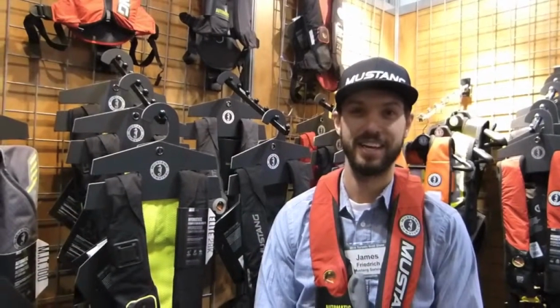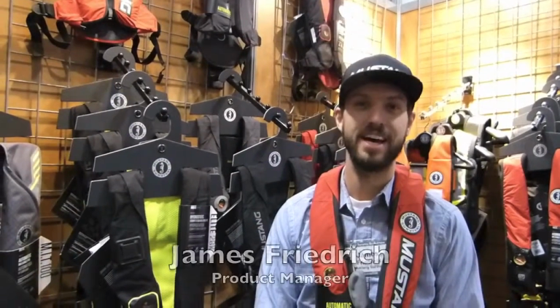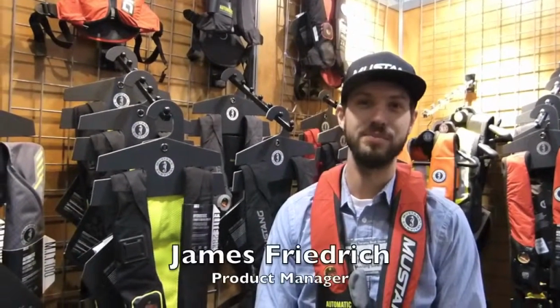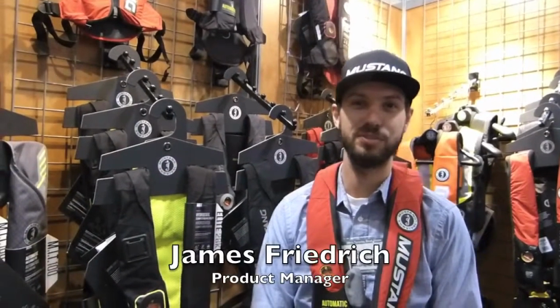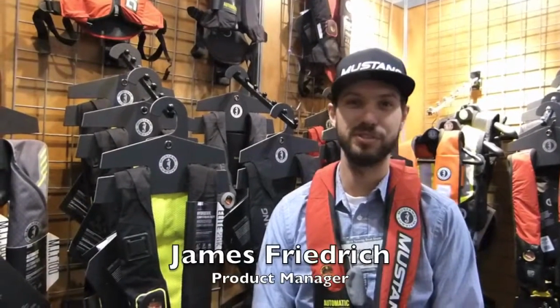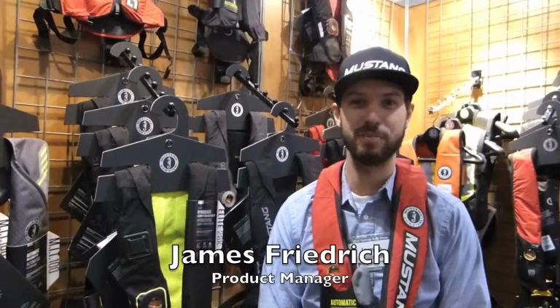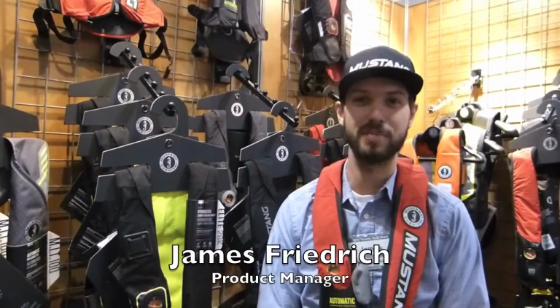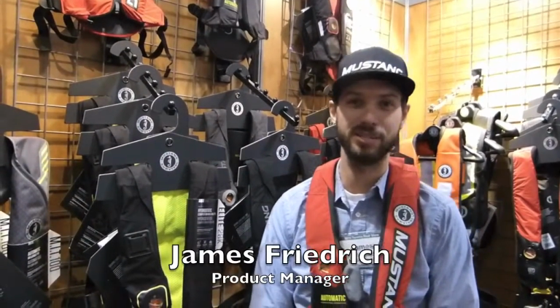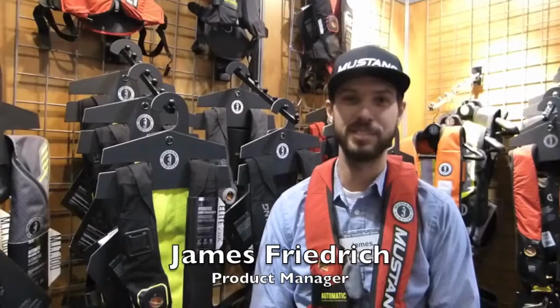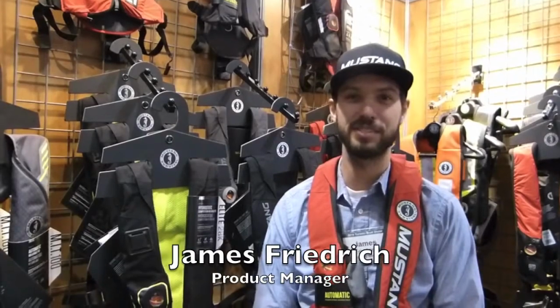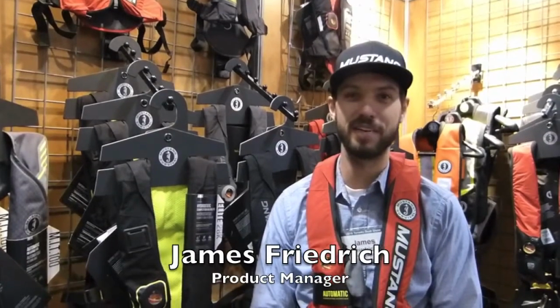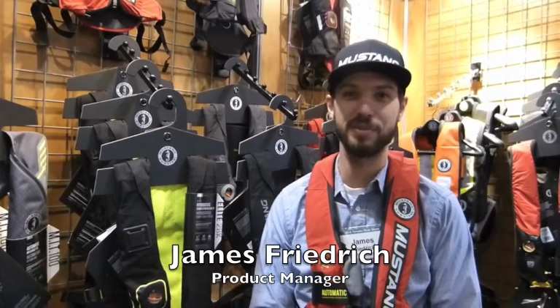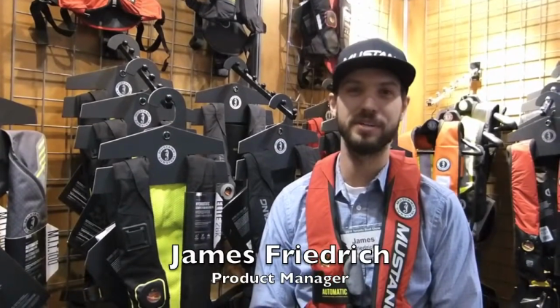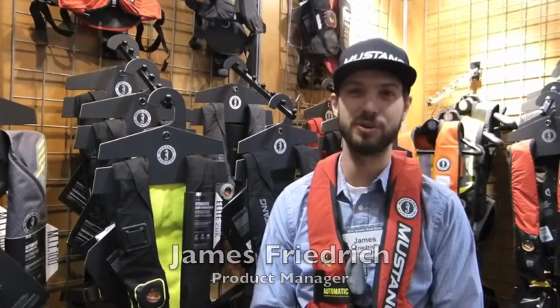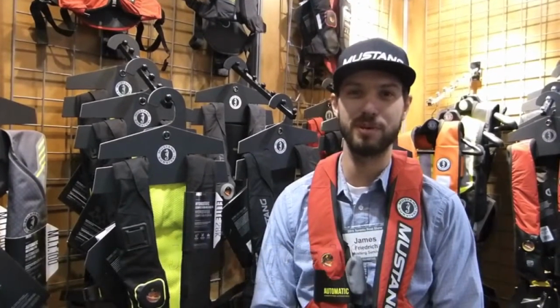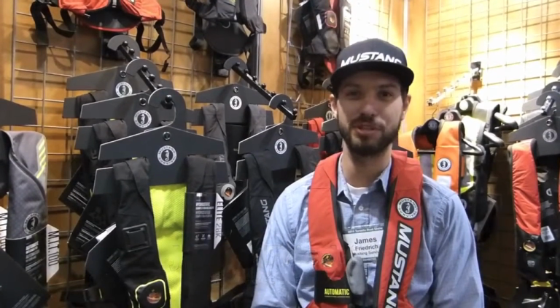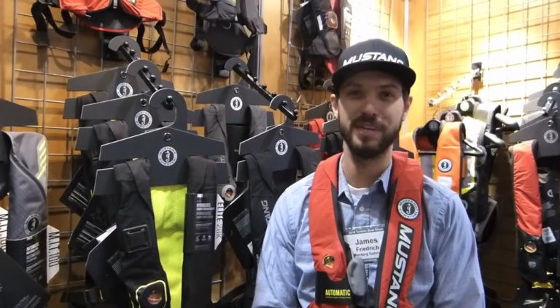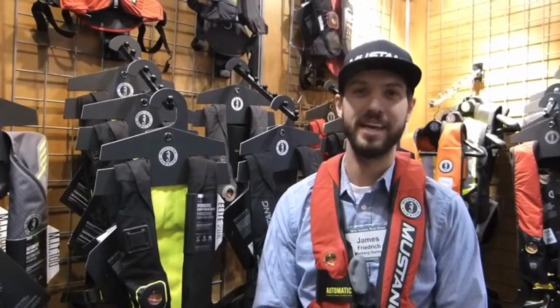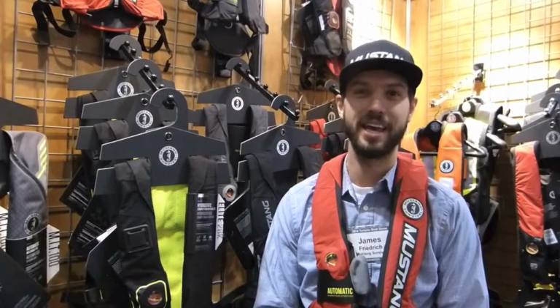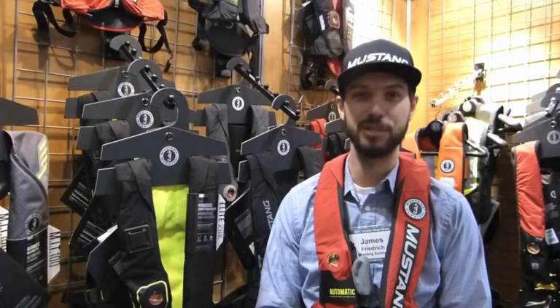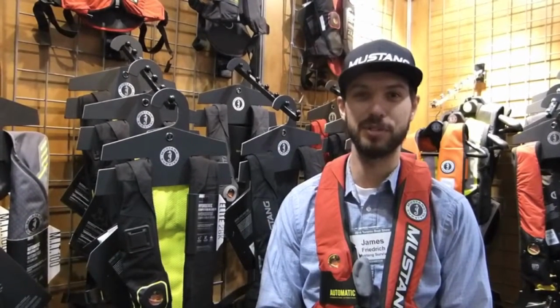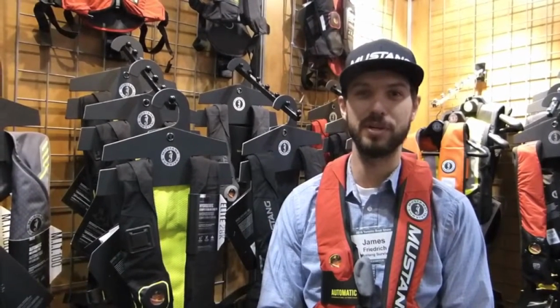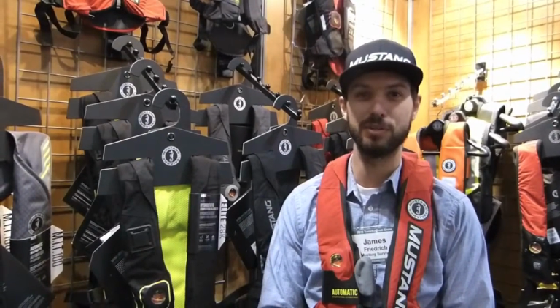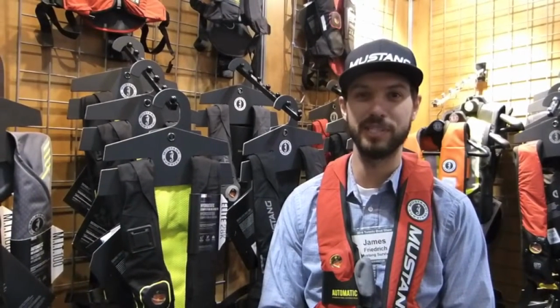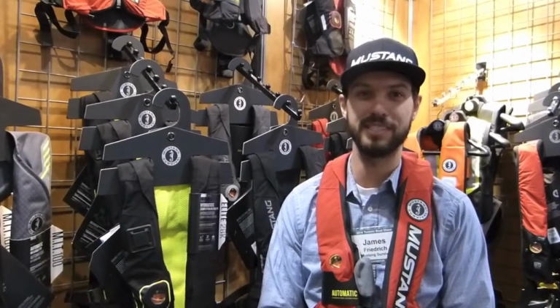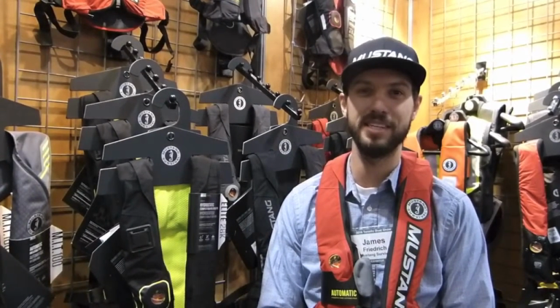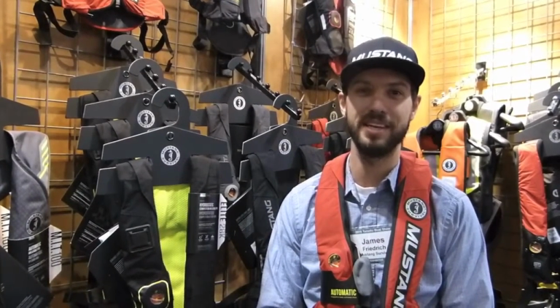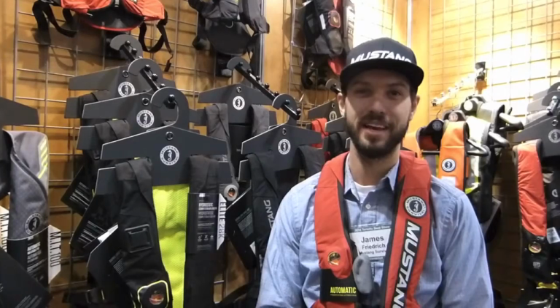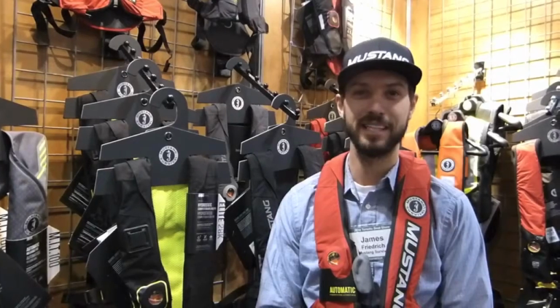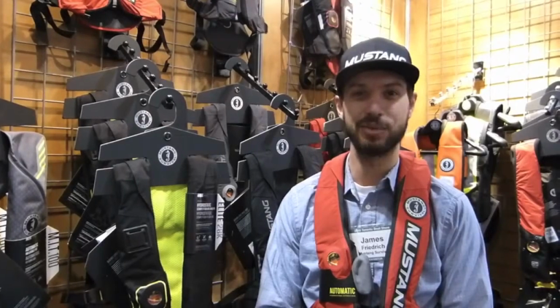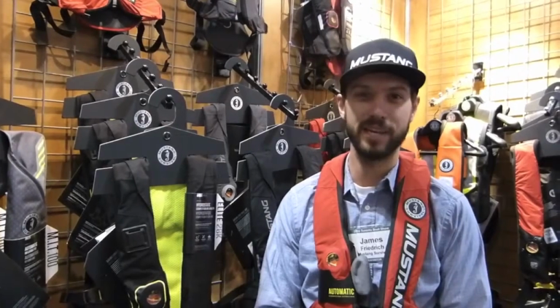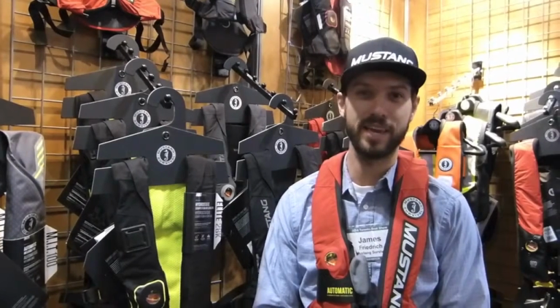Hi, I'm James Friedrich, Product Manager at Mustang Survival. We're here at the Toronto Boat Show and I'll be showing you our new 2016 Elite 28K.